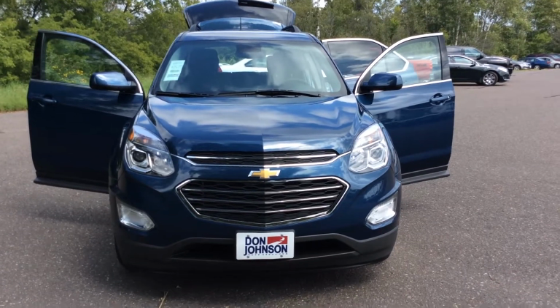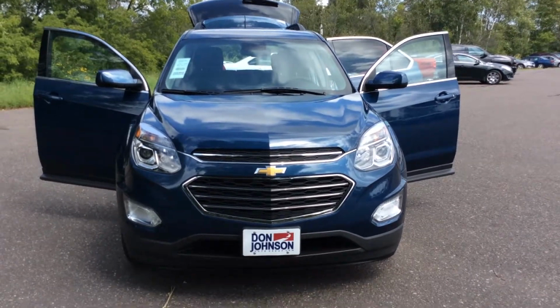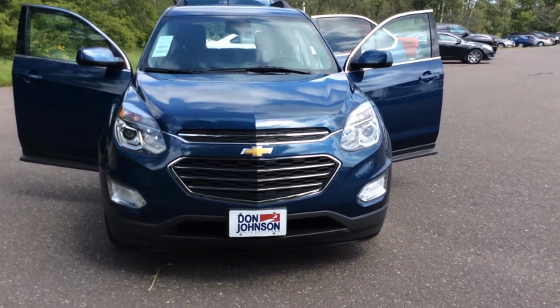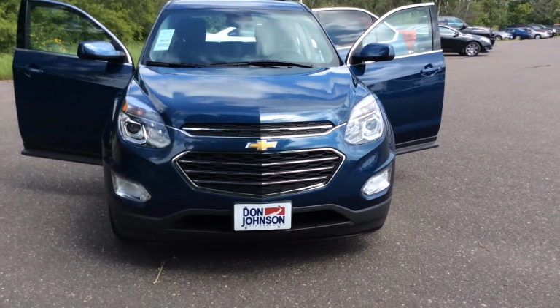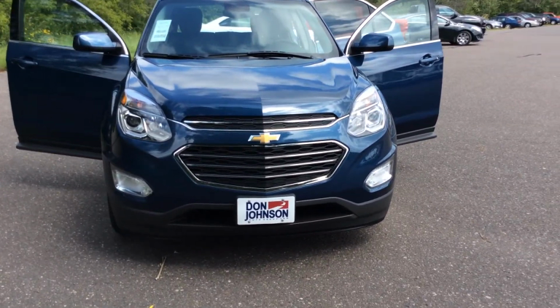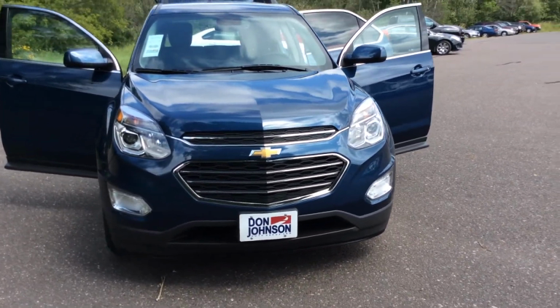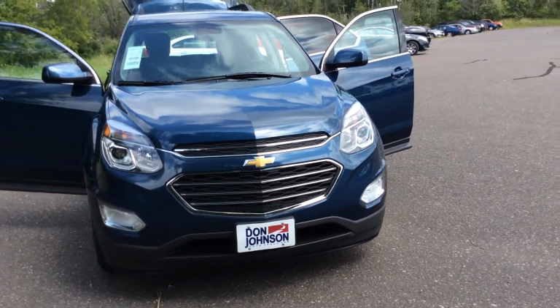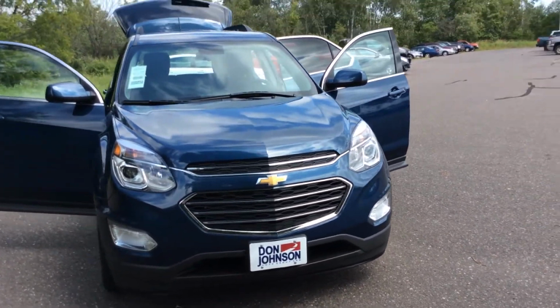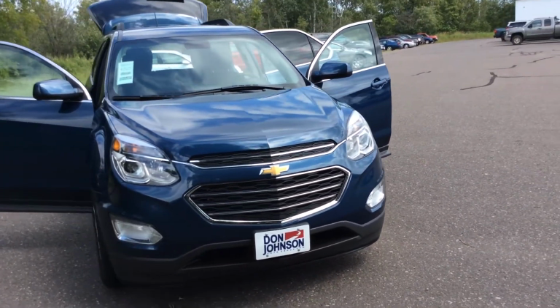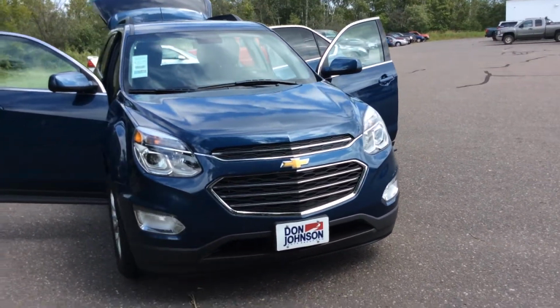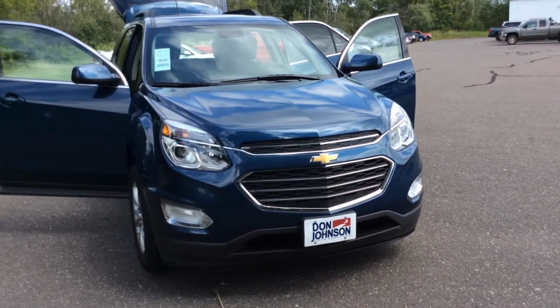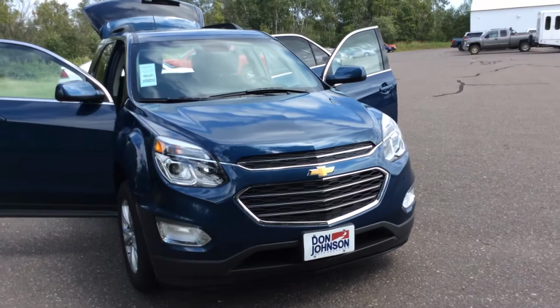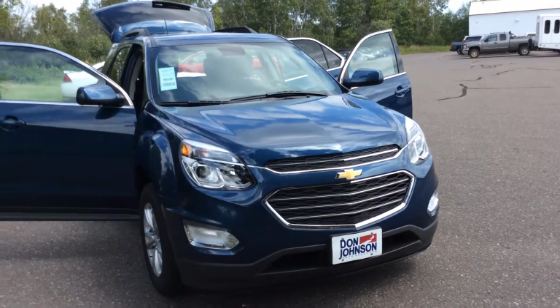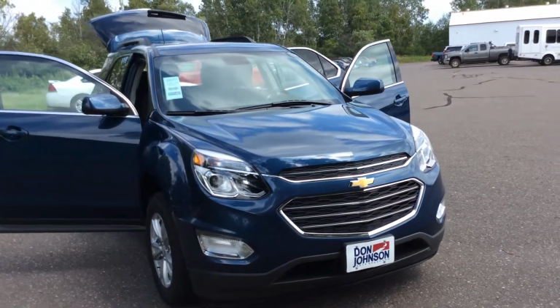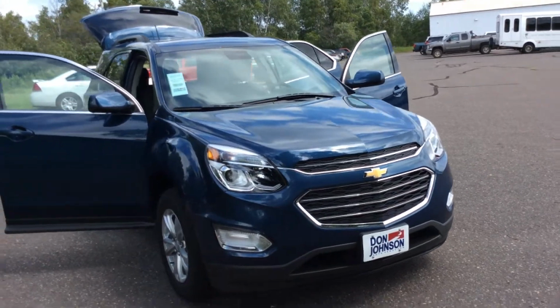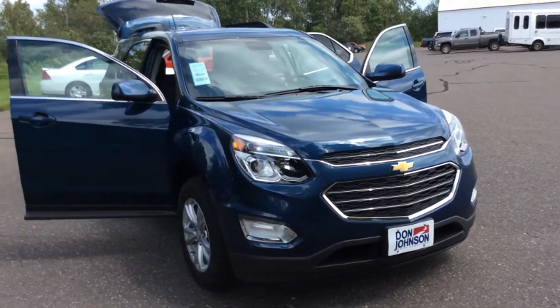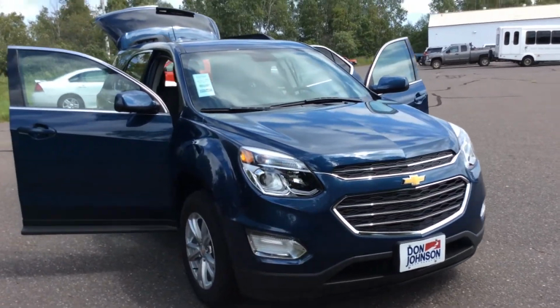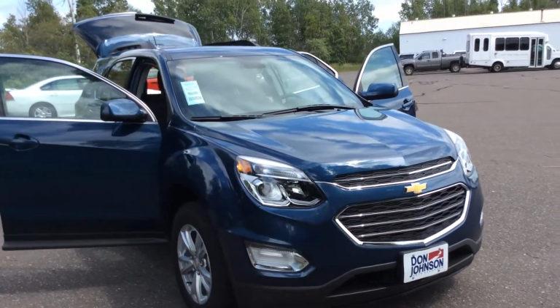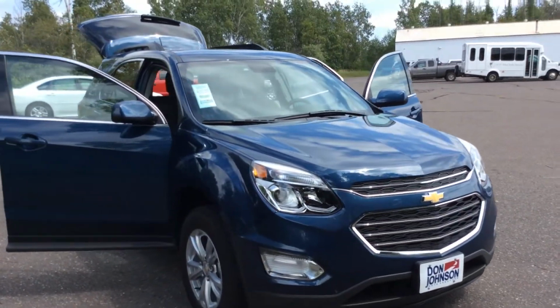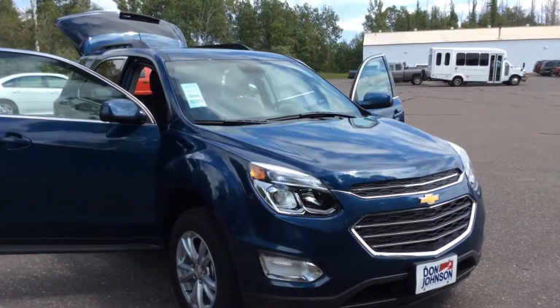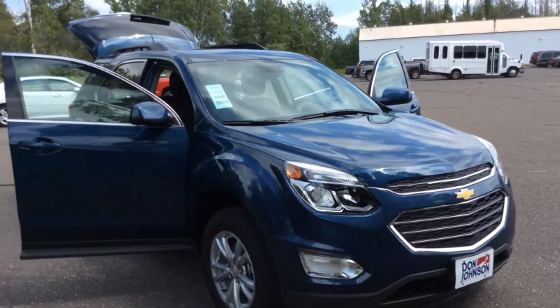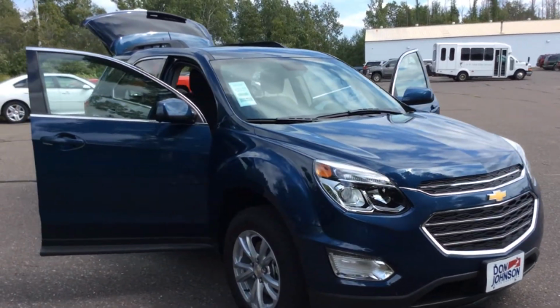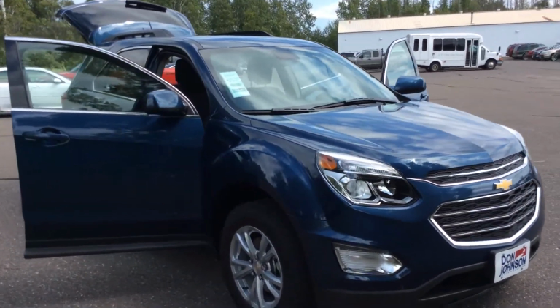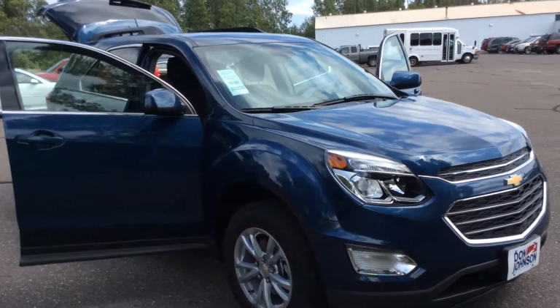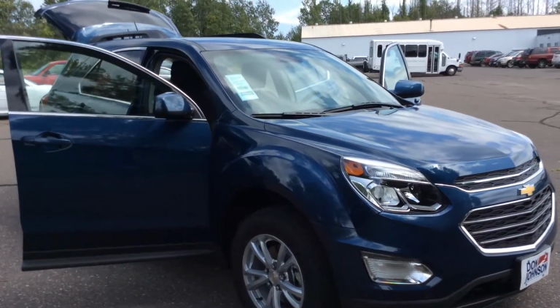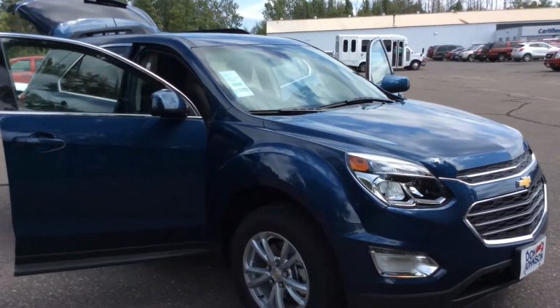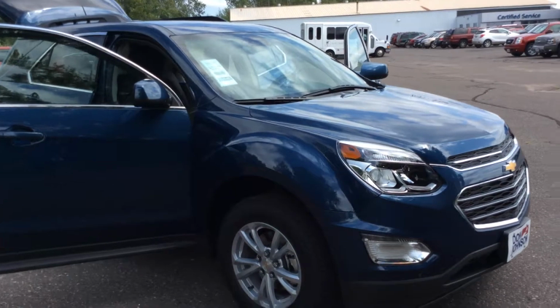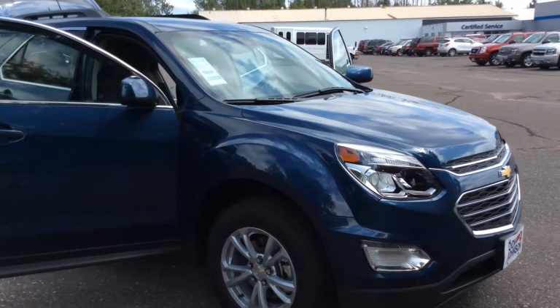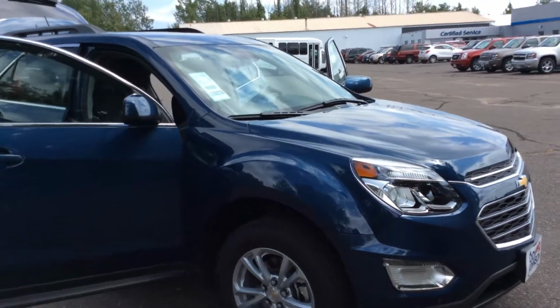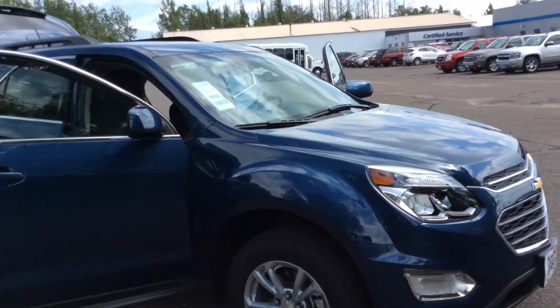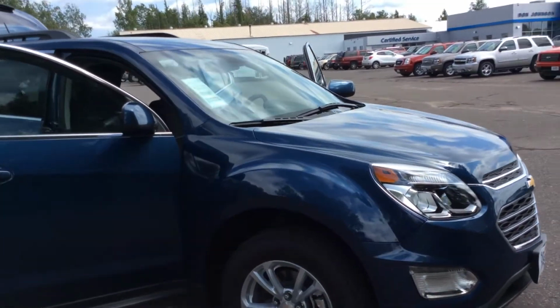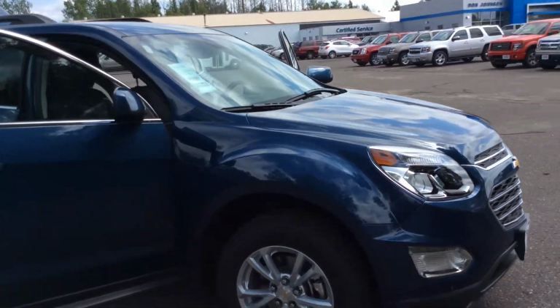Hello, this is Pam Davis with Don Johnson's Motors in Hayward, Wisconsin. What you're looking at here is a 2017 Chevy Equinox front-wheel drive LT version in a Patriot blue metallic color.